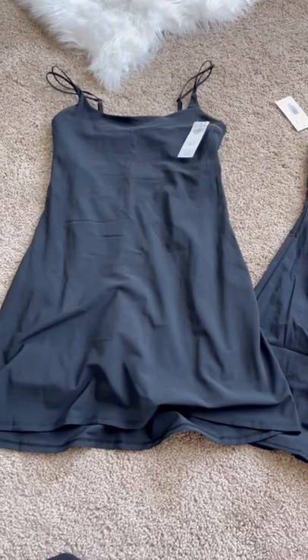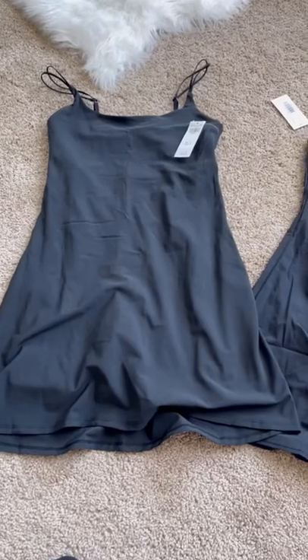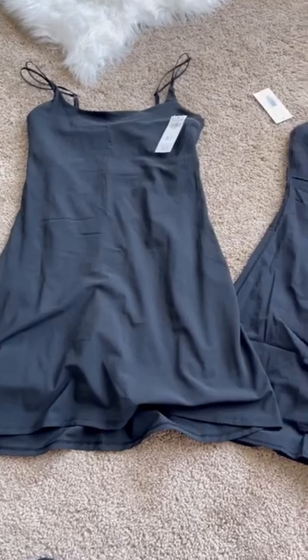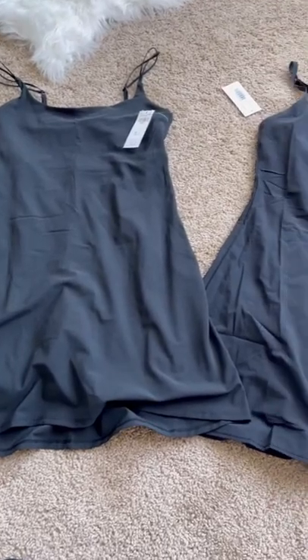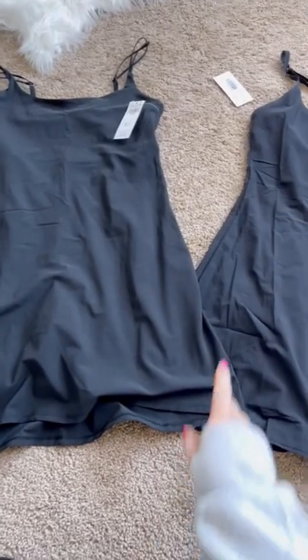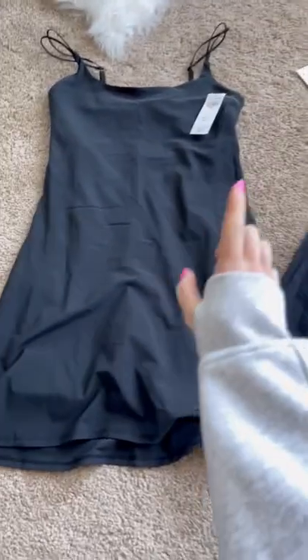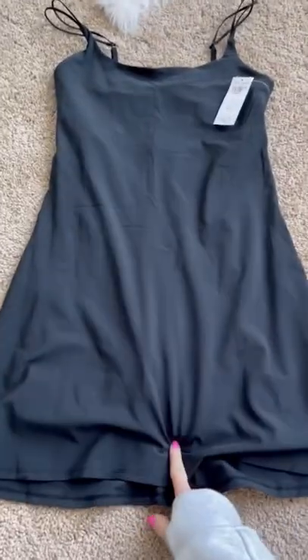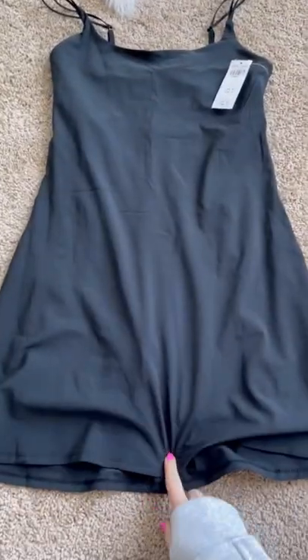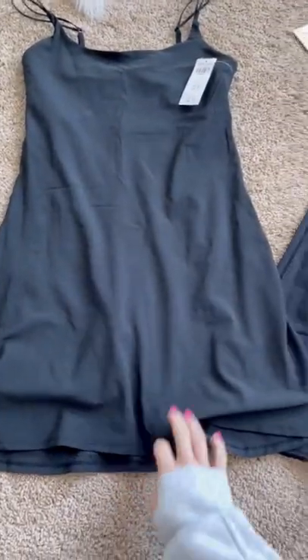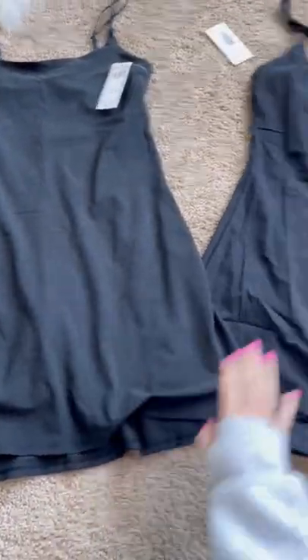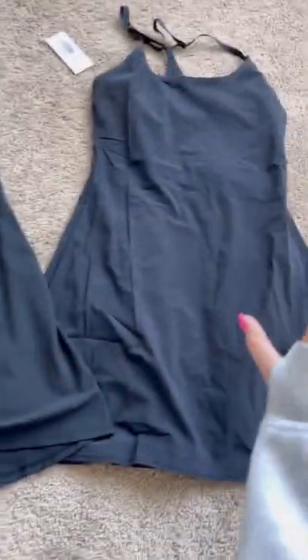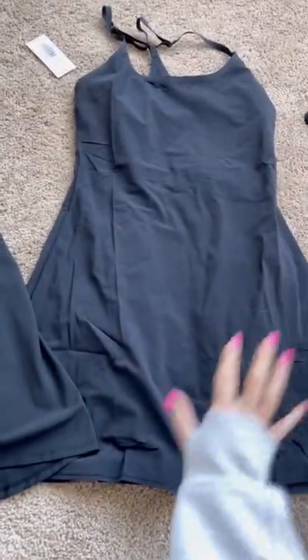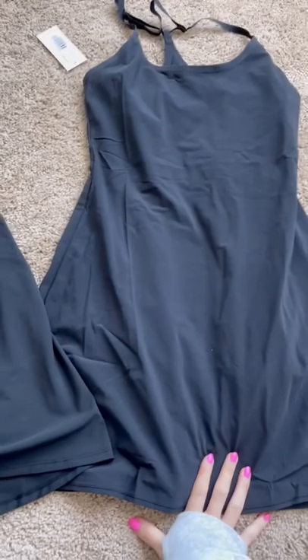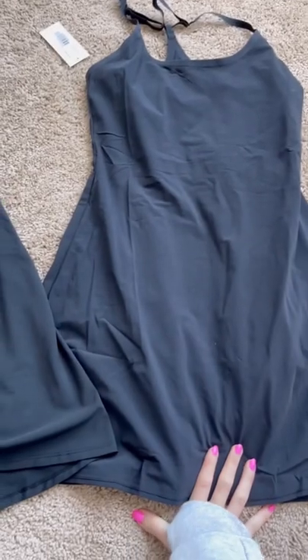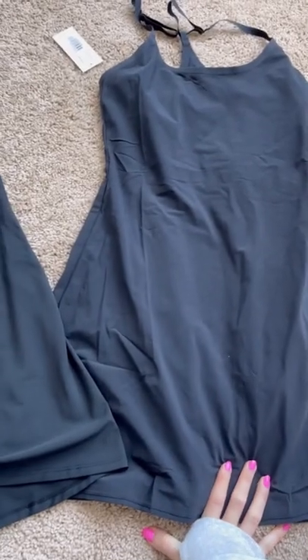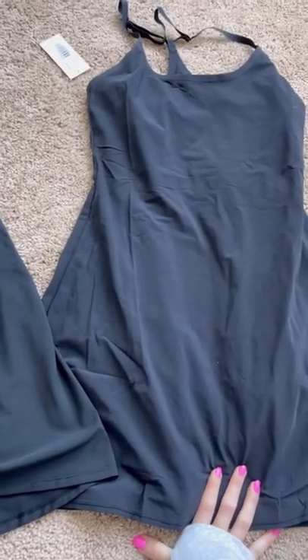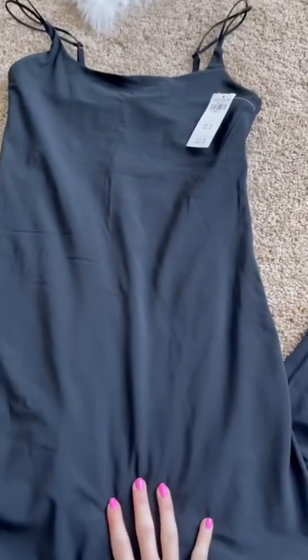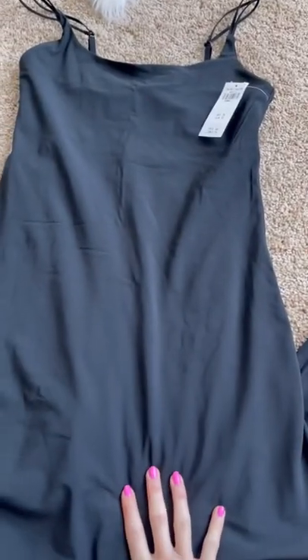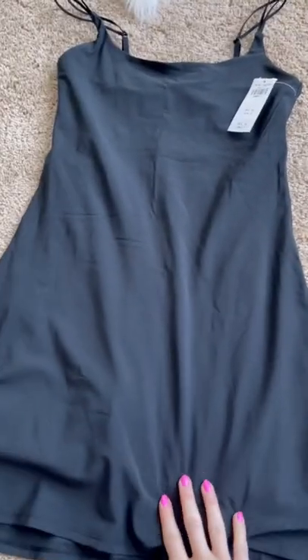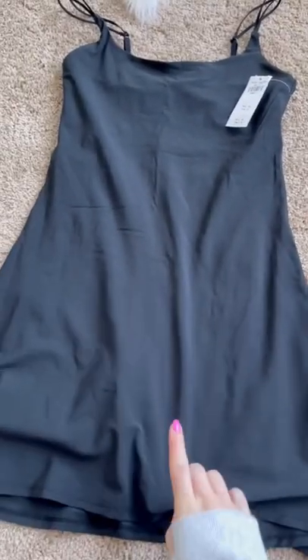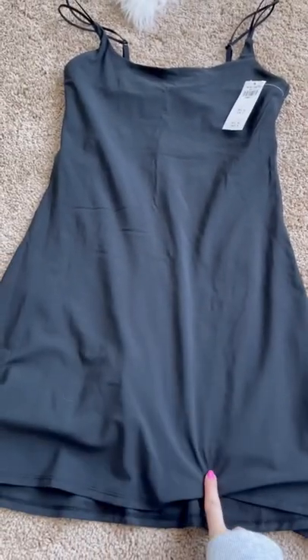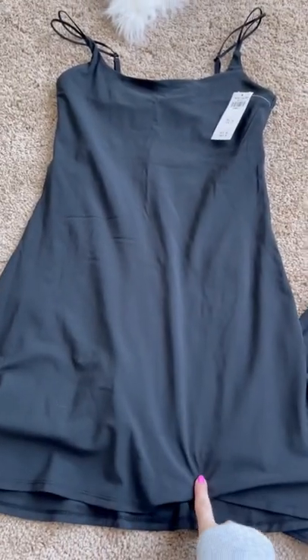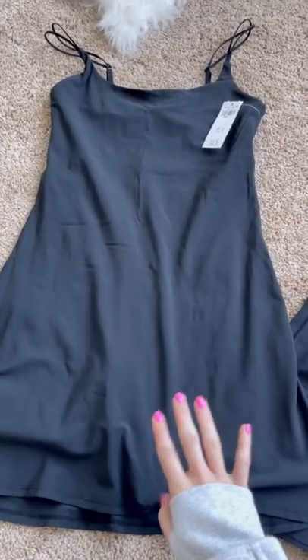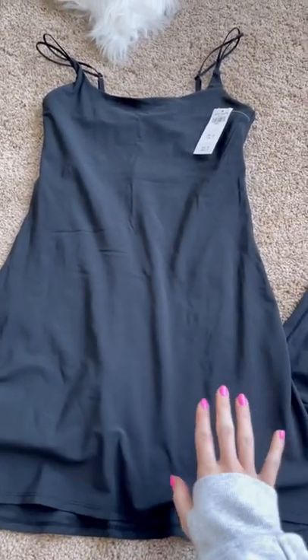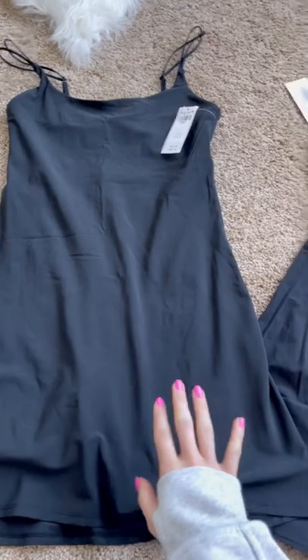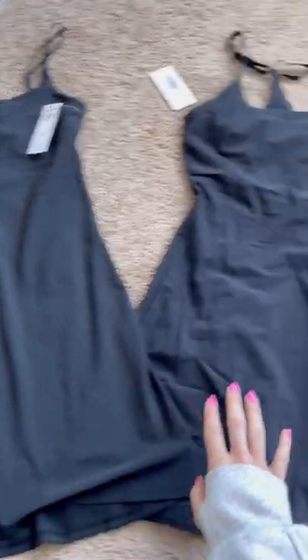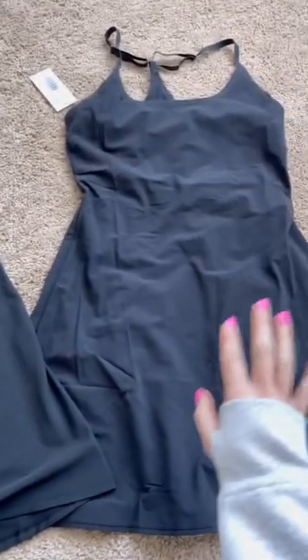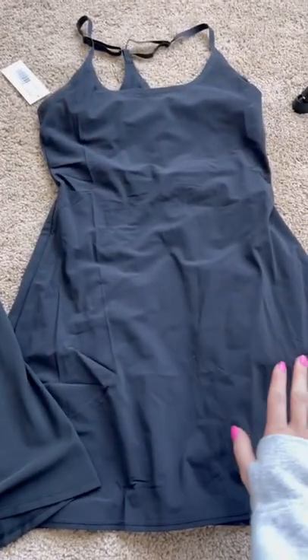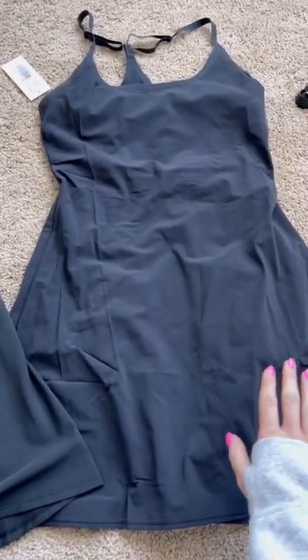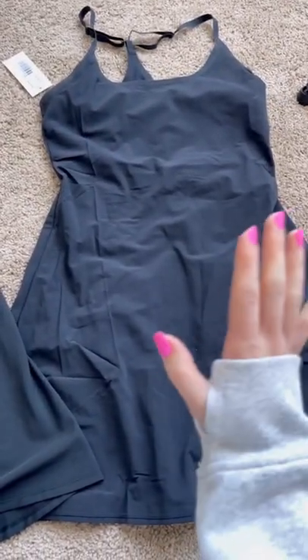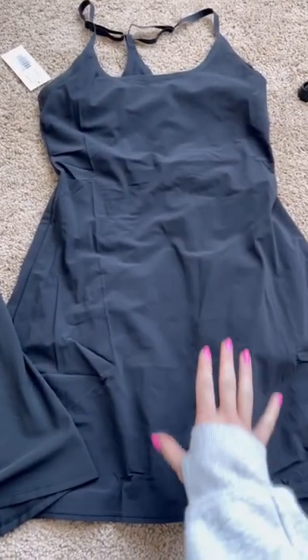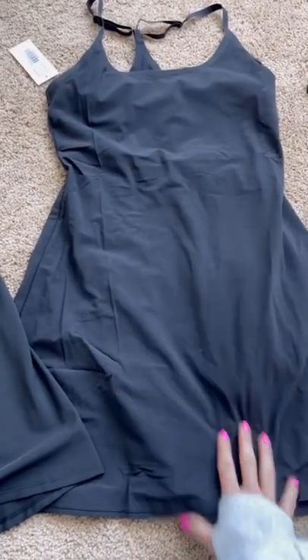I wanted to review the difference between the Abercrombie exercise dress and the Outdoor Voices exercise dress. This is an extra small tall — I have a longer torso and the shorts are perfect. This is just a regular extra small and the shorts were perfect too.